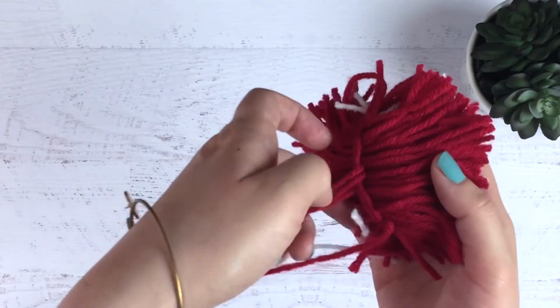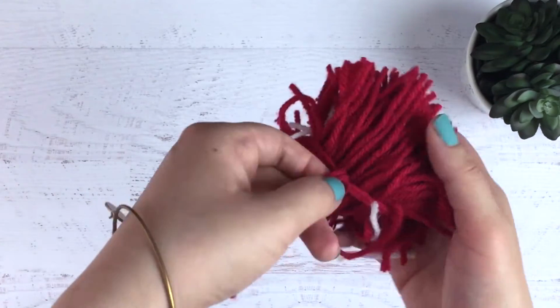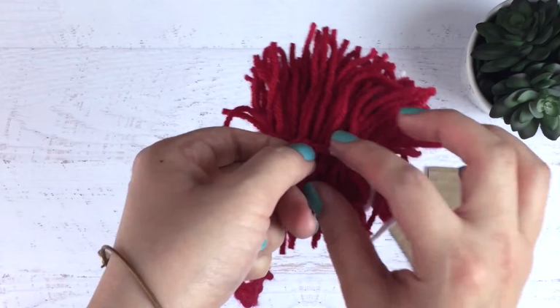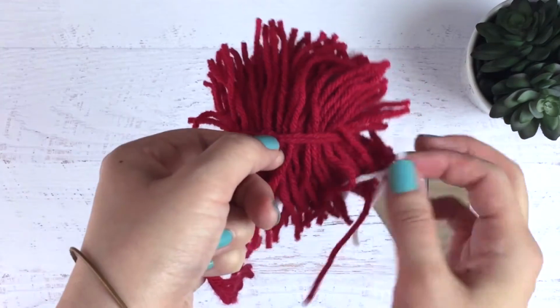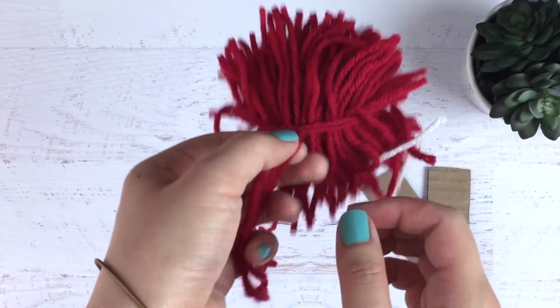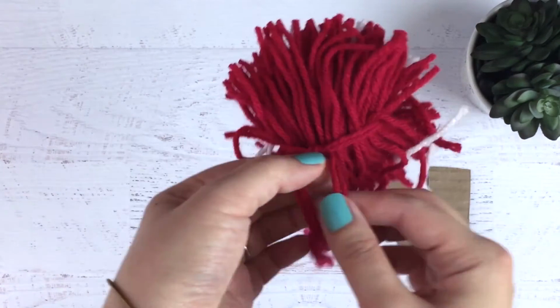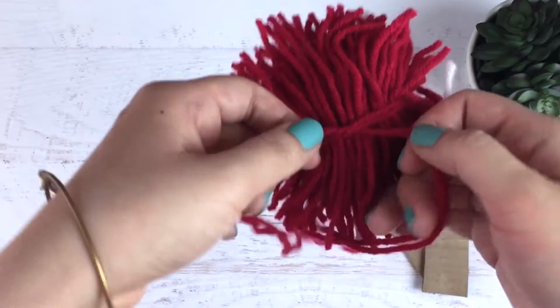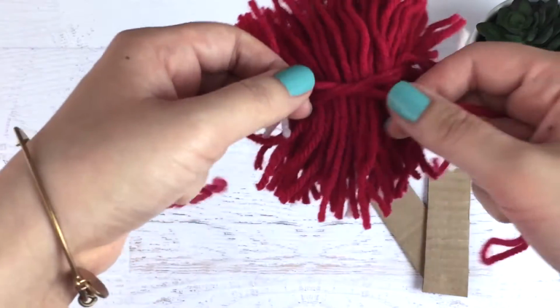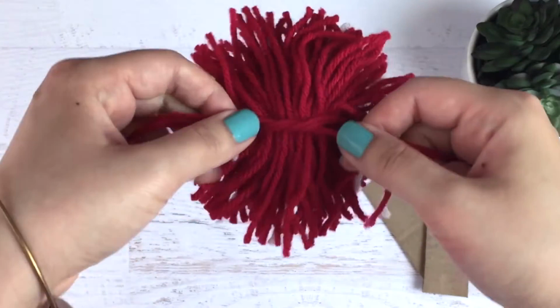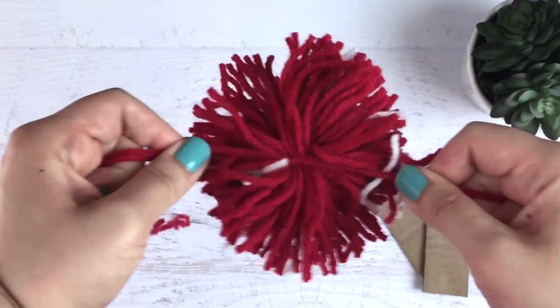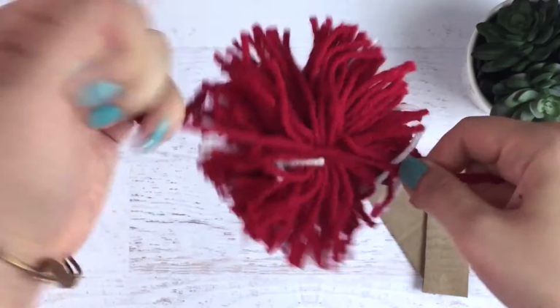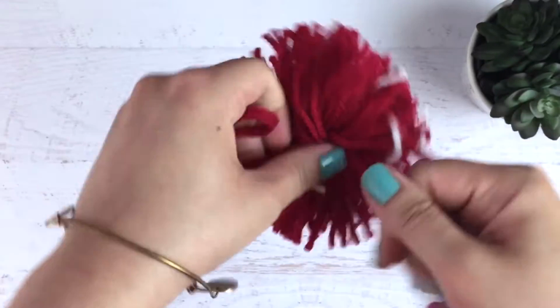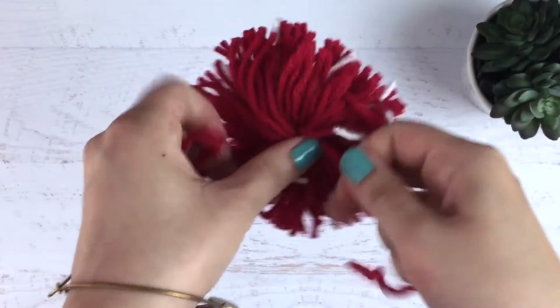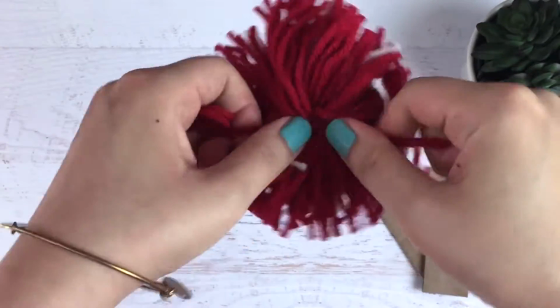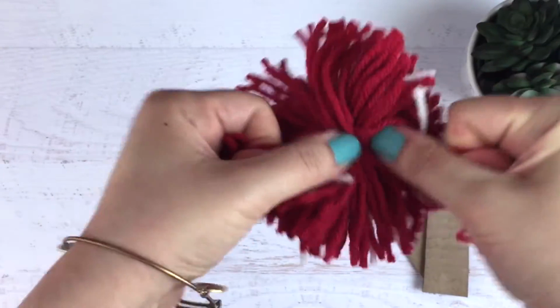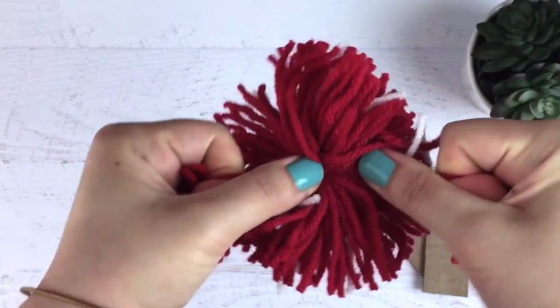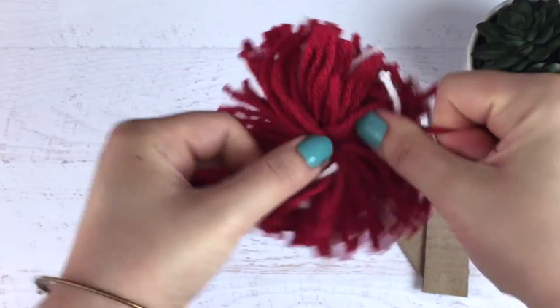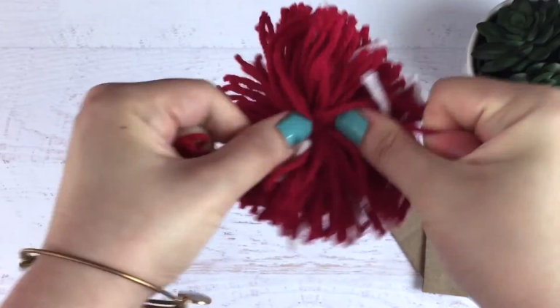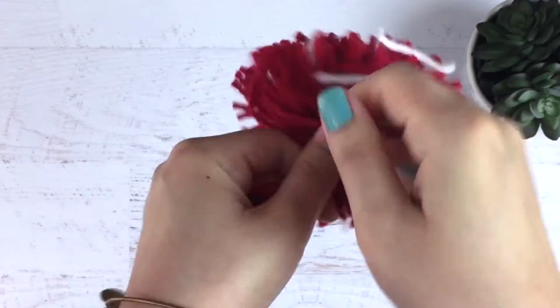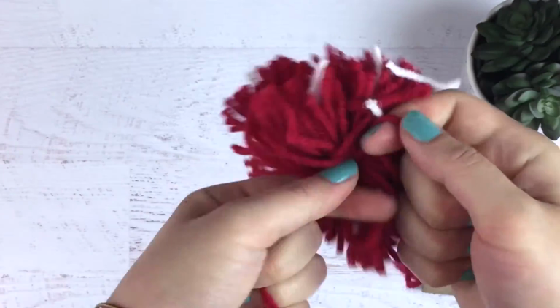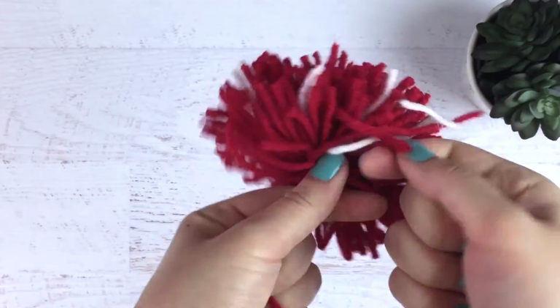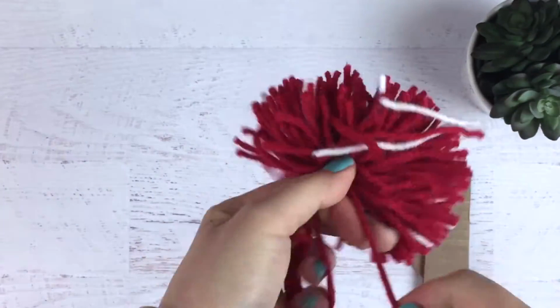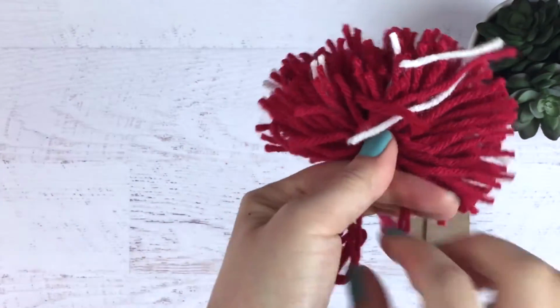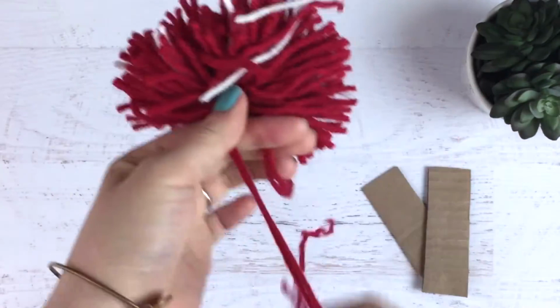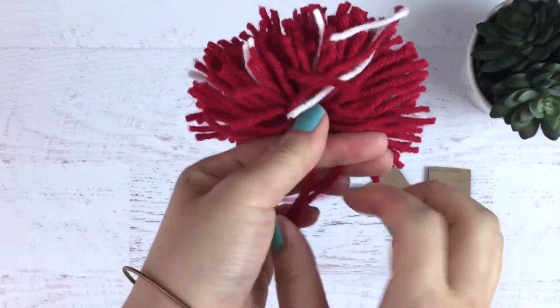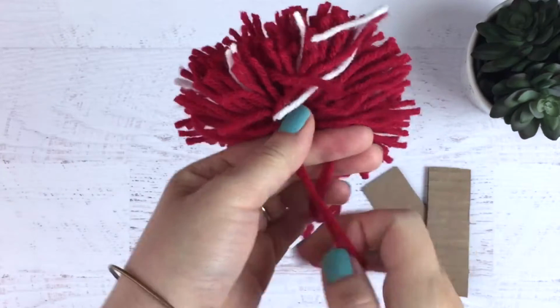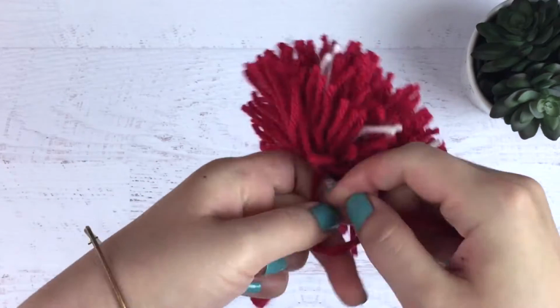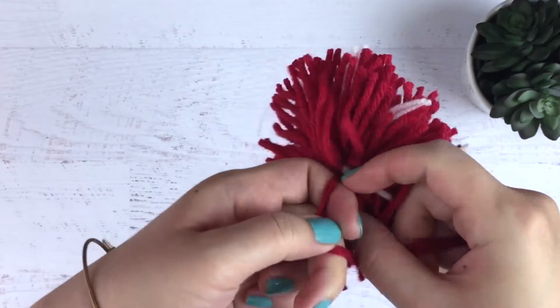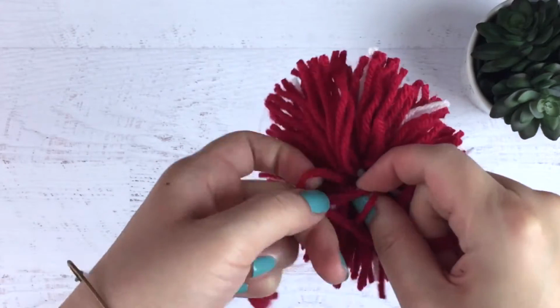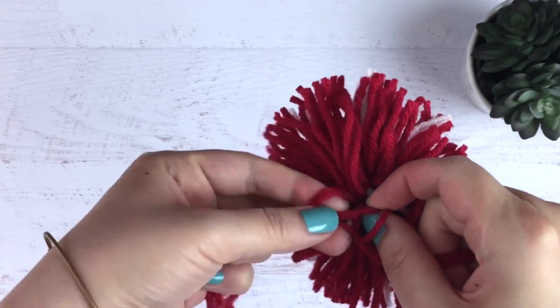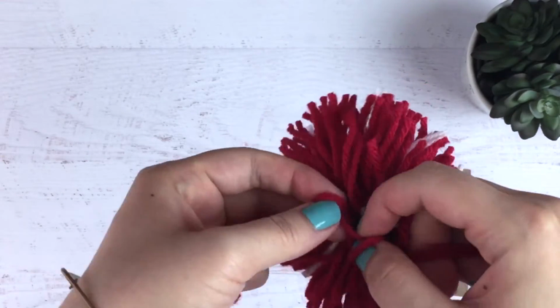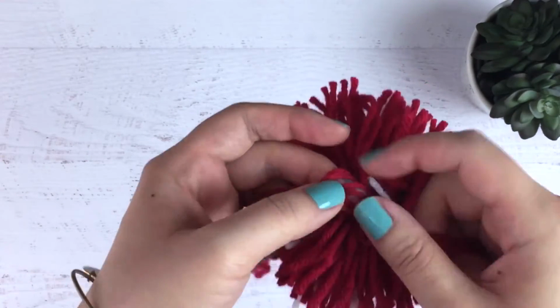This is the most important part. You want to make sure you're tying this knot really, really tightly. If you have a problem with your strawberry falling apart when it's all done, it's because you didn't tie tight enough here.